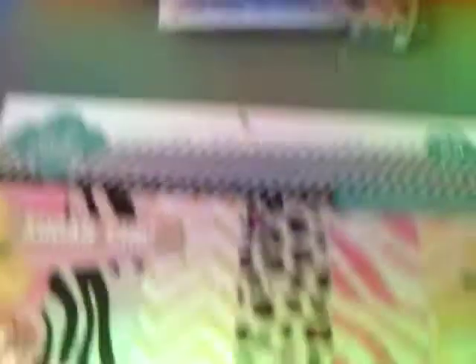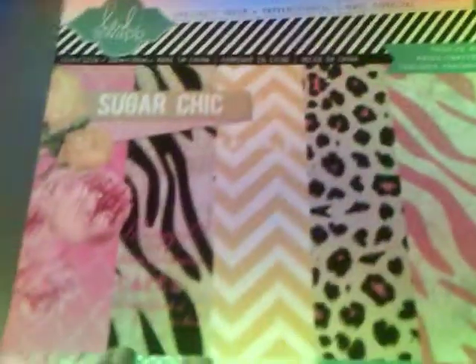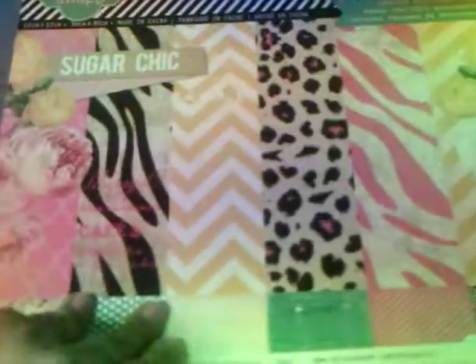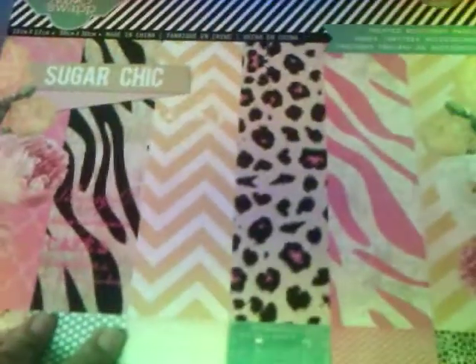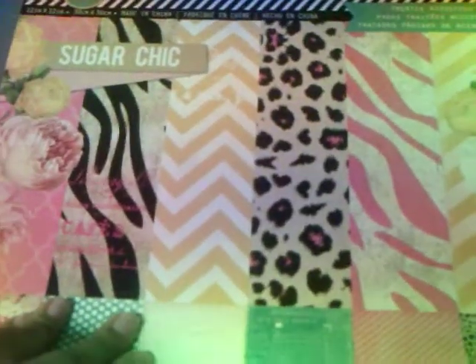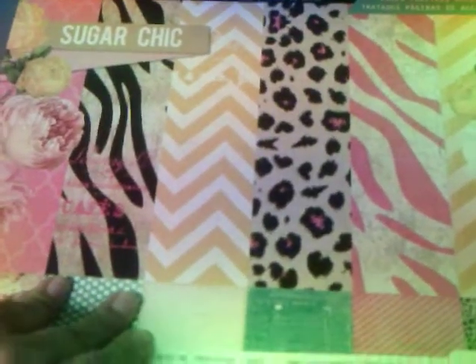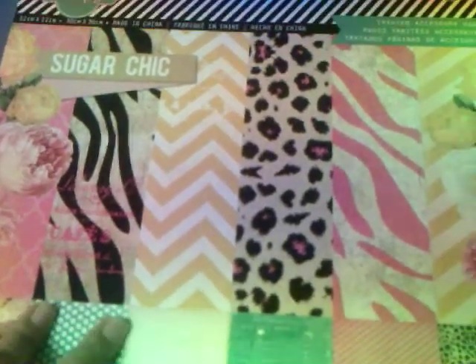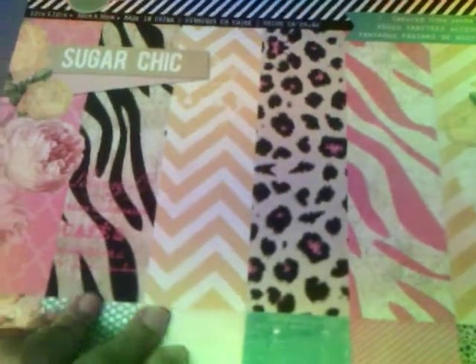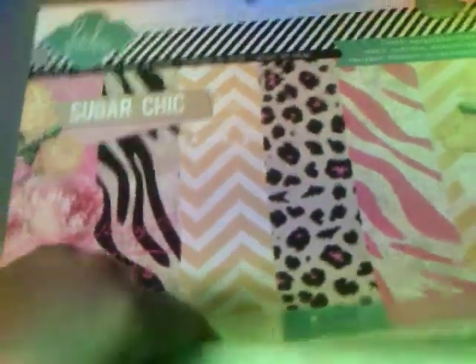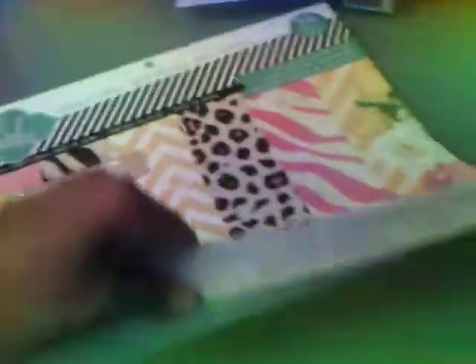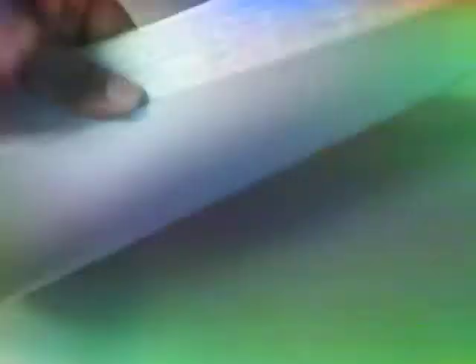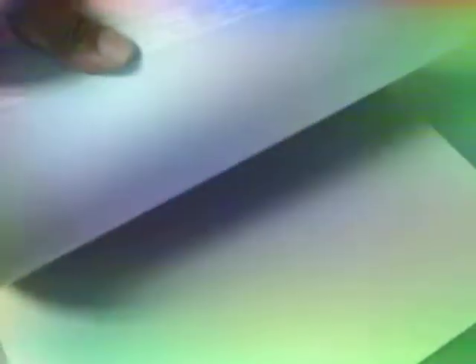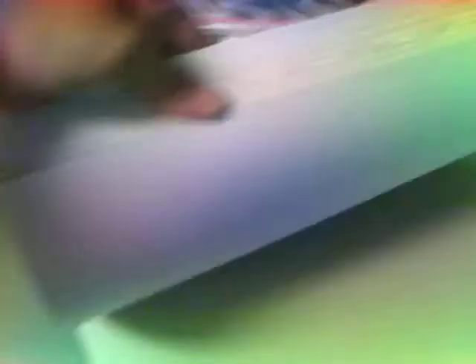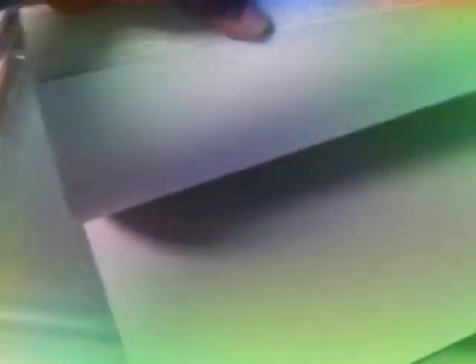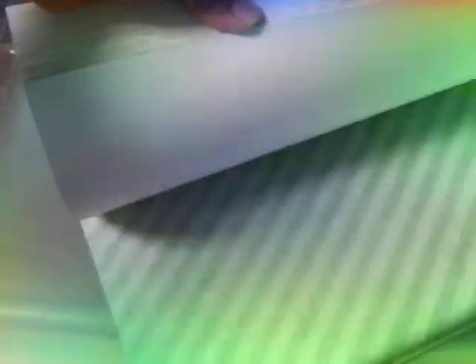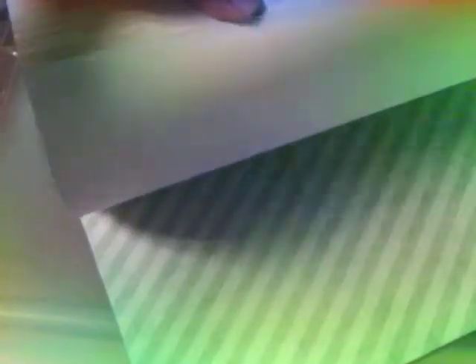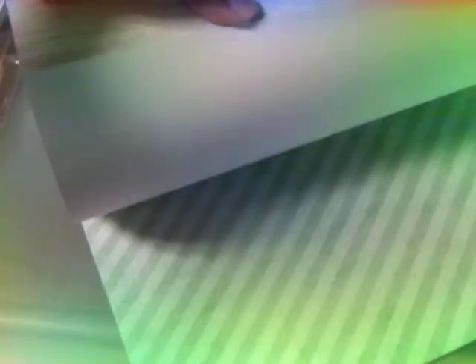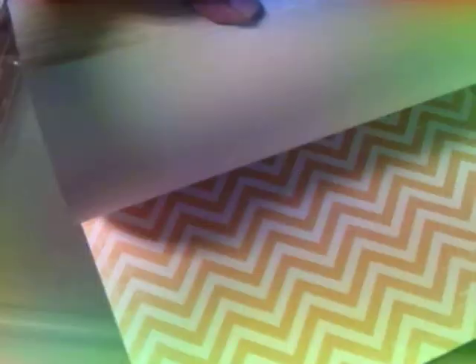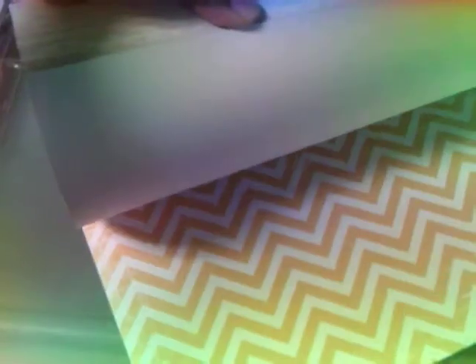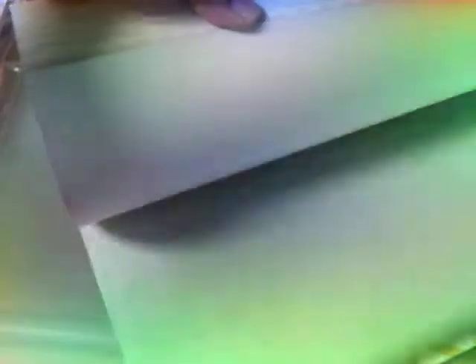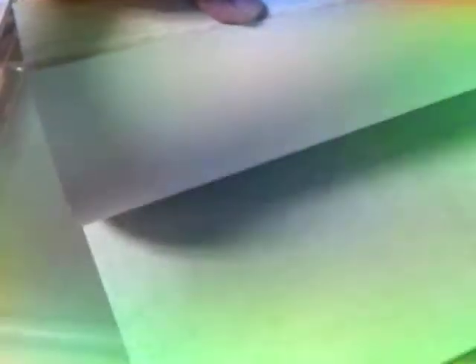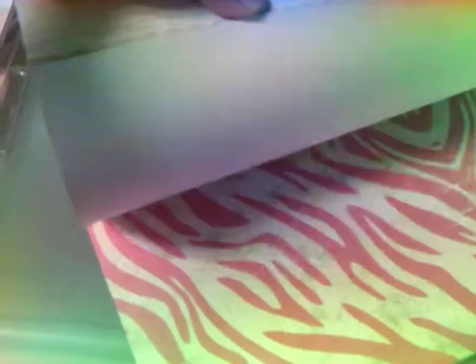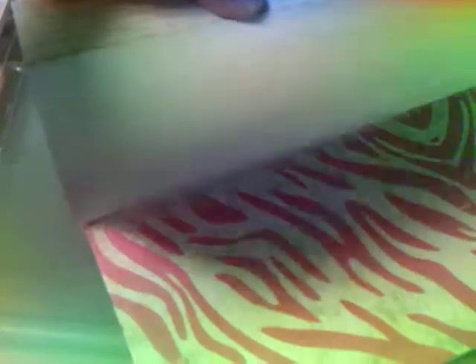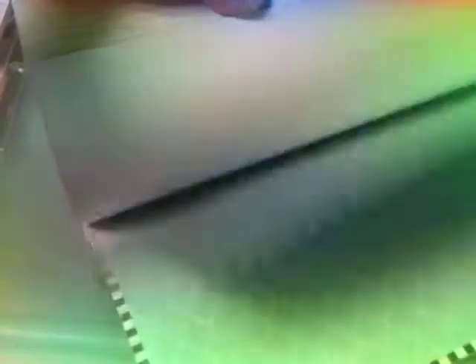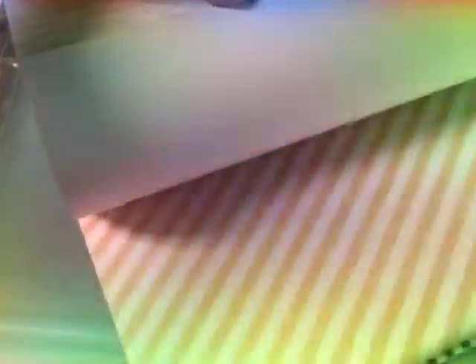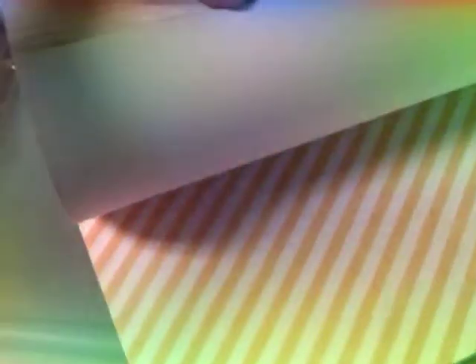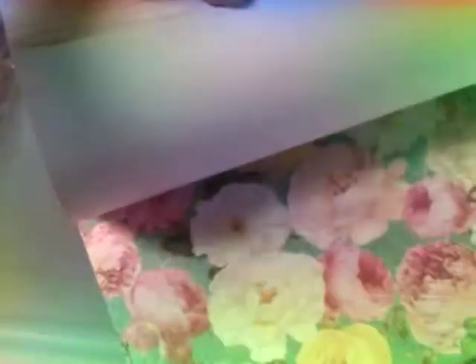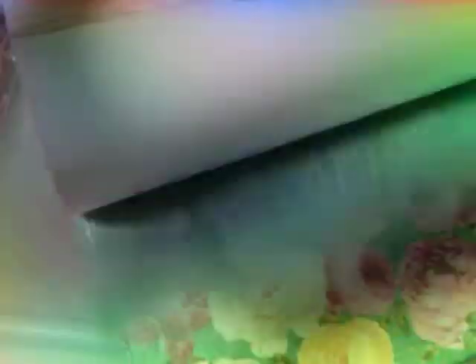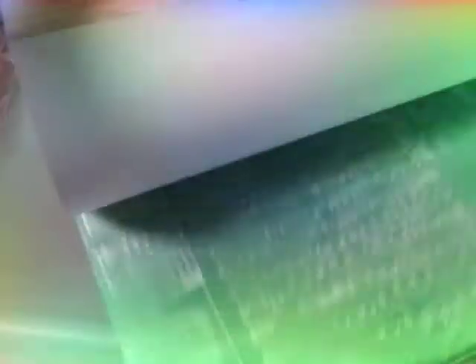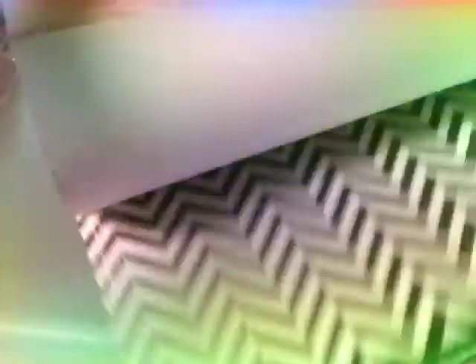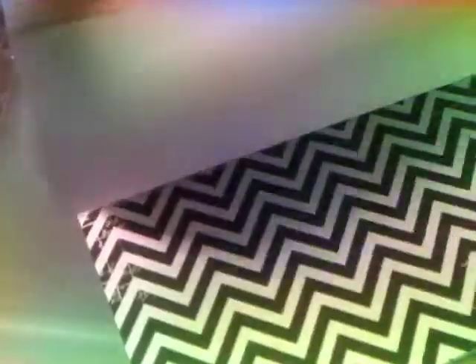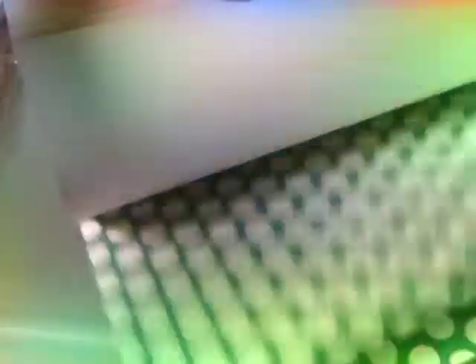And then I picked up the Sugar Cheek 12x12. I already have one that I'm ordering, so I just got this one so I can actually use it. These are — I'm sure y'all have seen it.